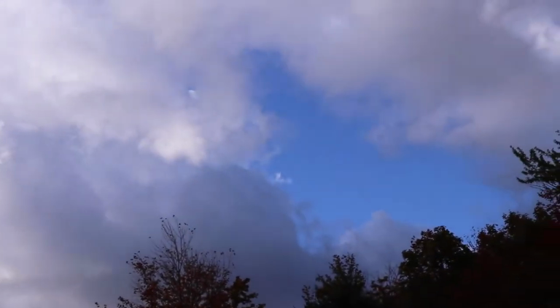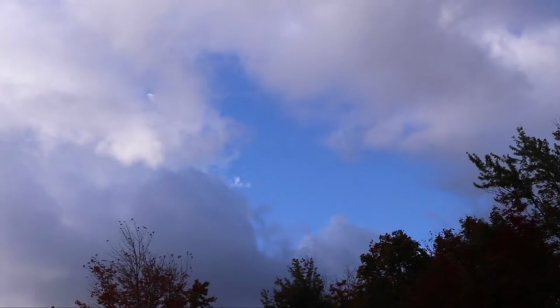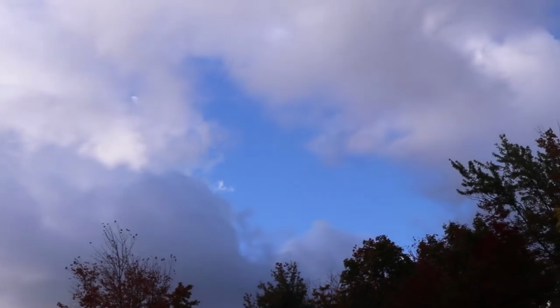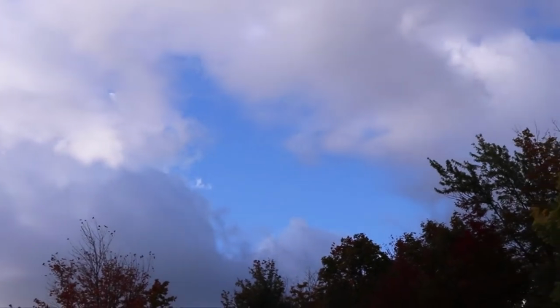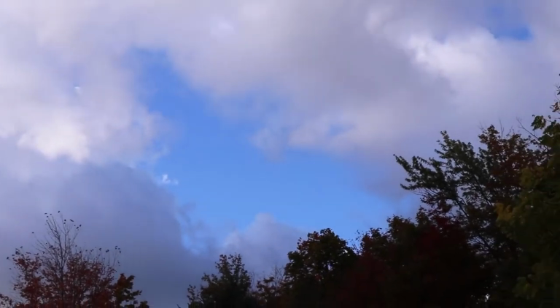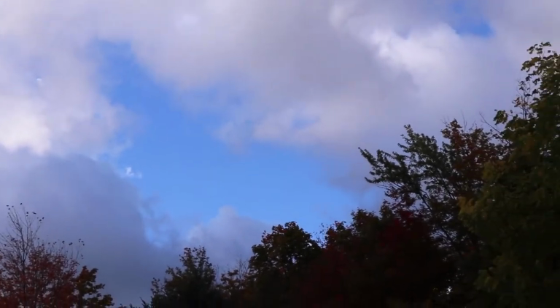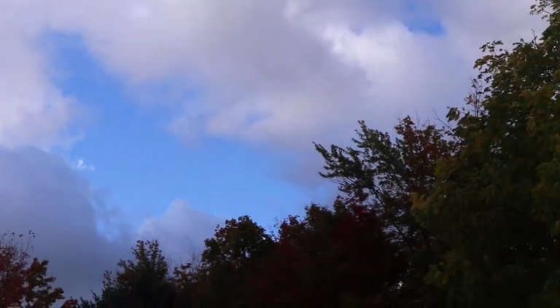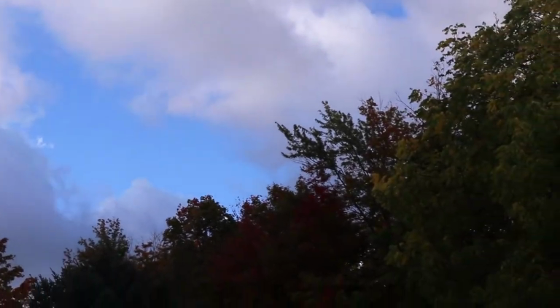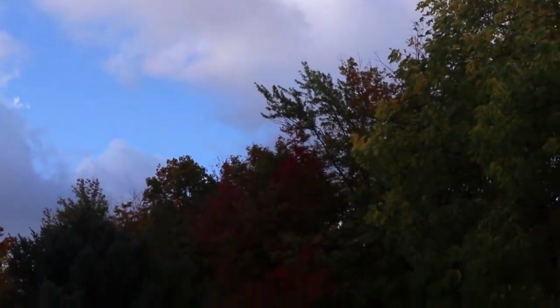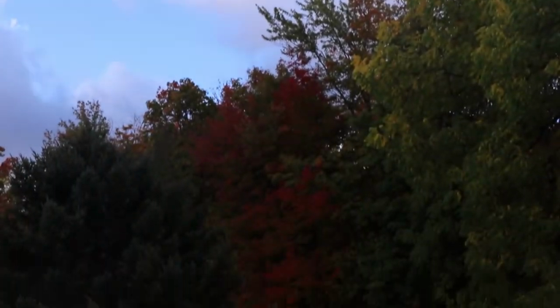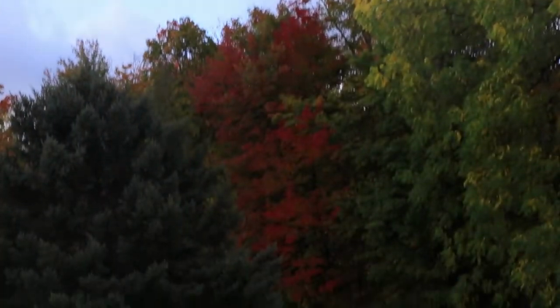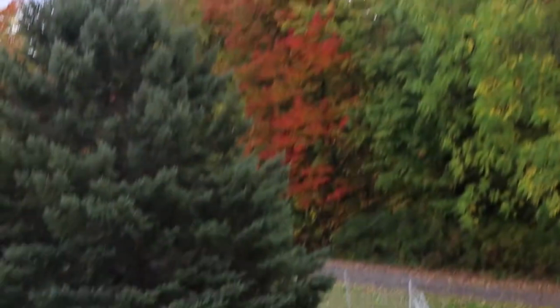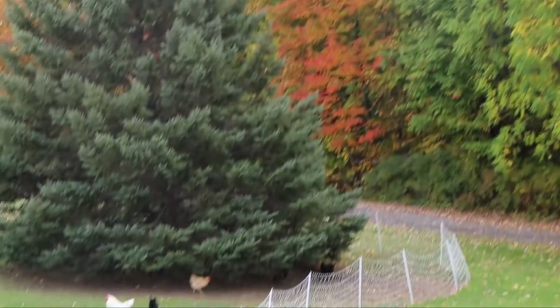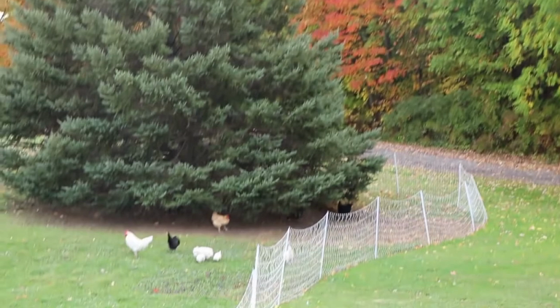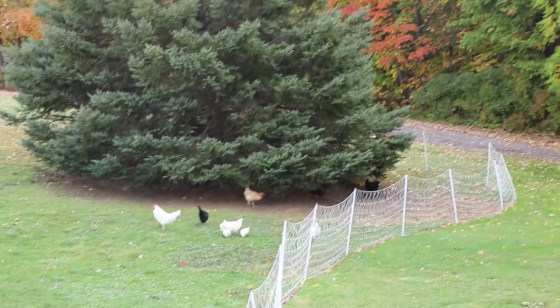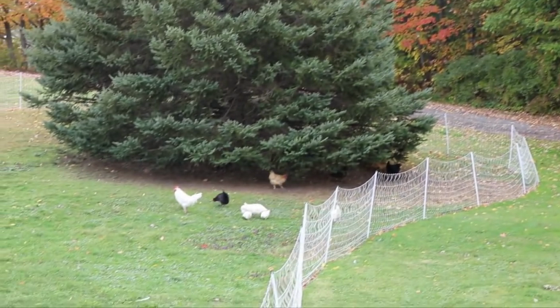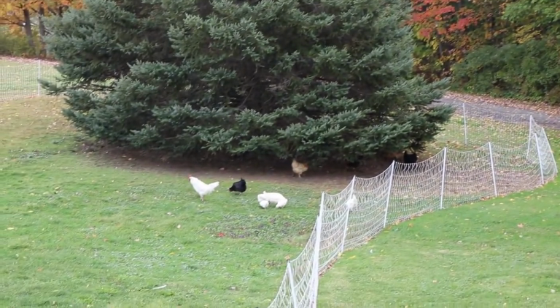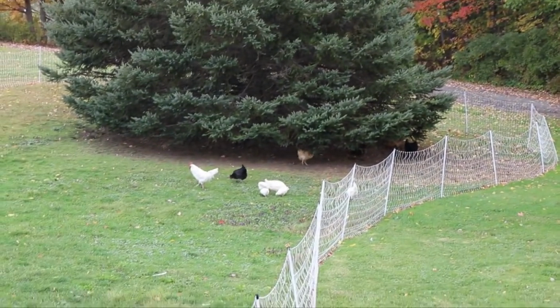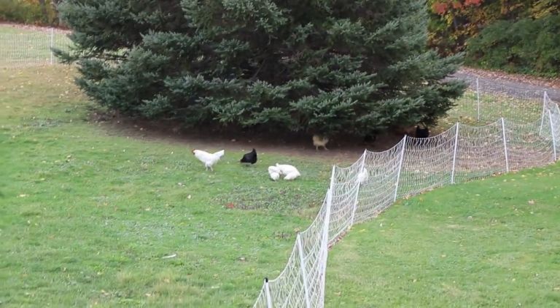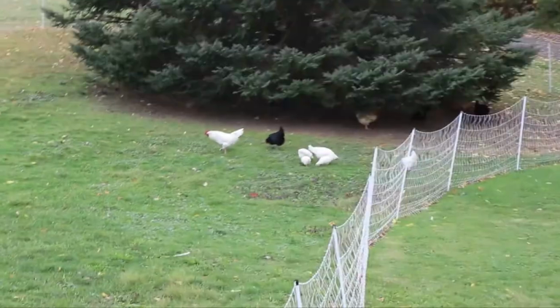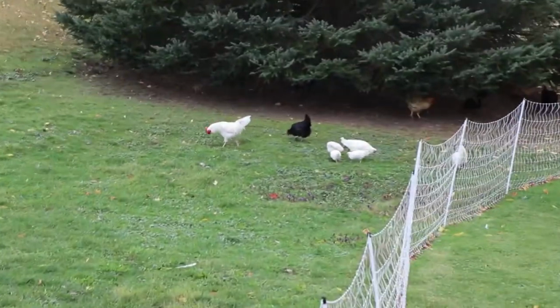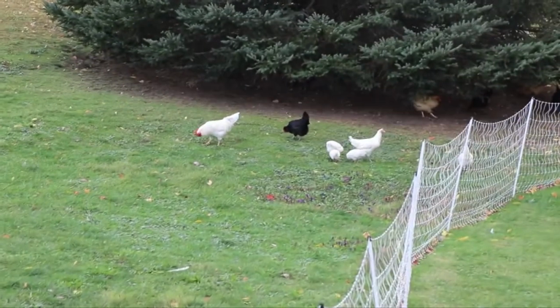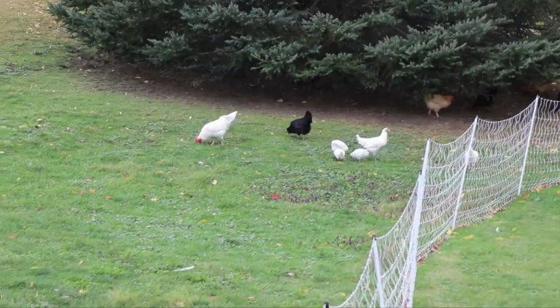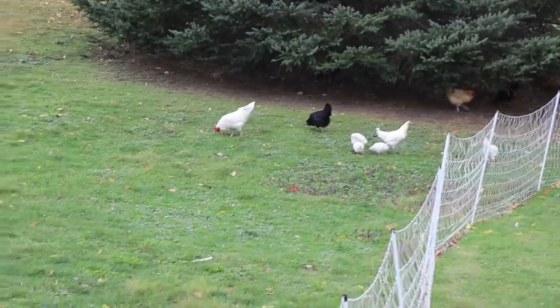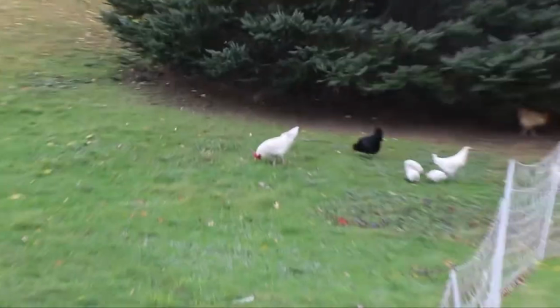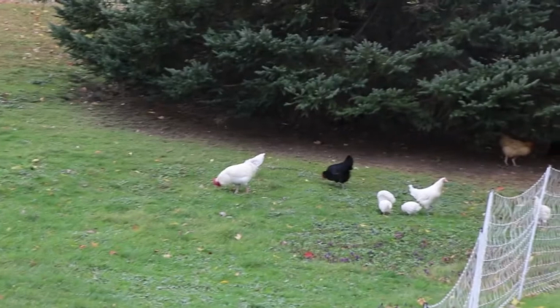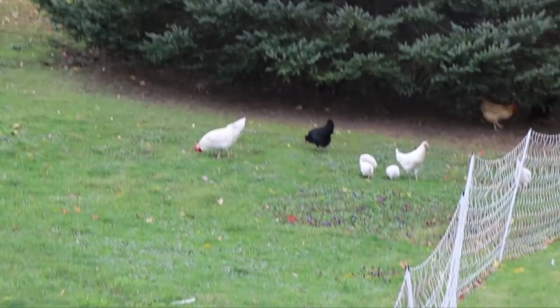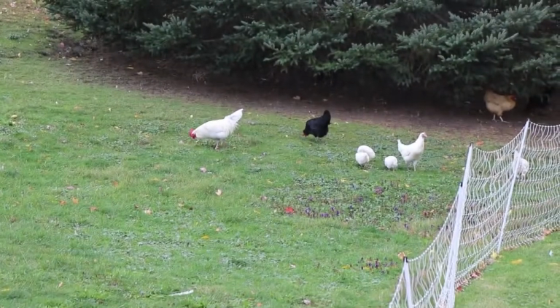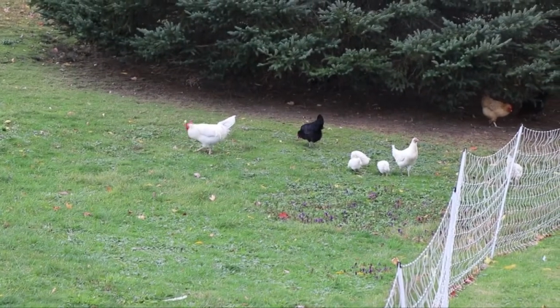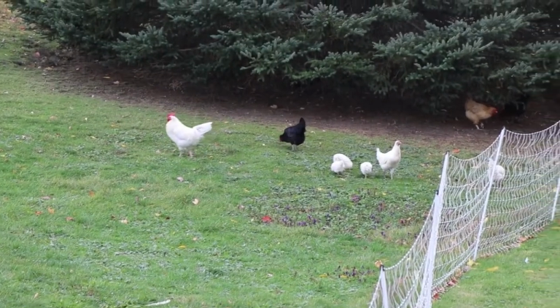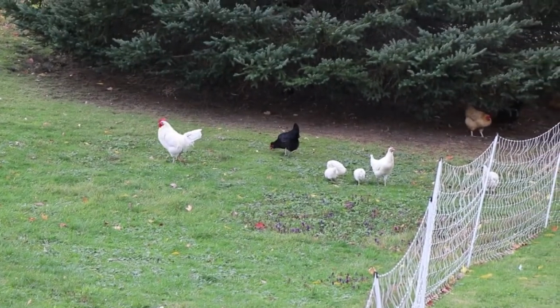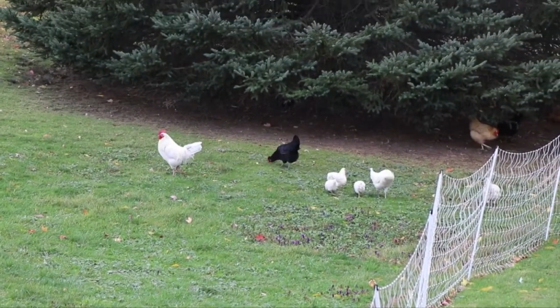There is some blue, but this is what it looks like, and the chickens are all kind of just scattered around the tree there. That's where they like to stay most of the day.